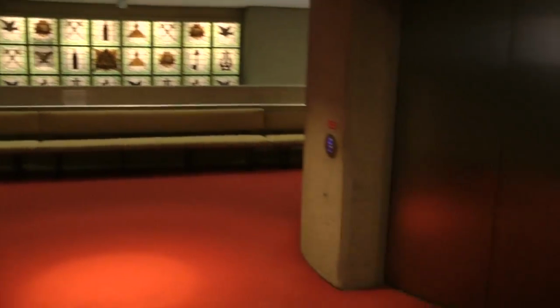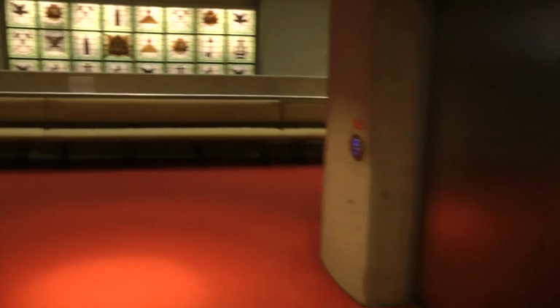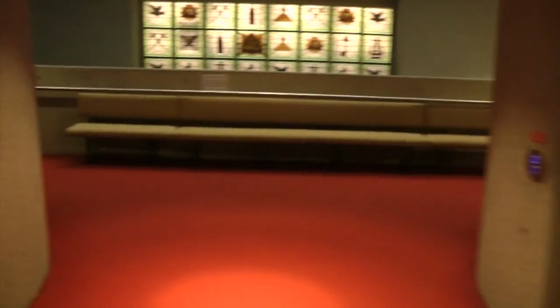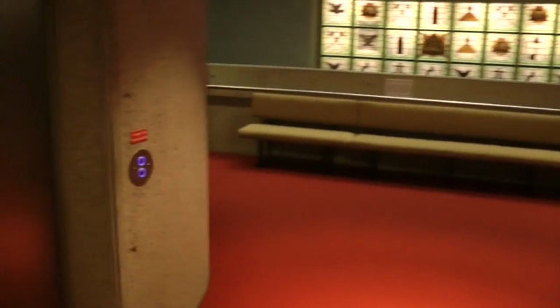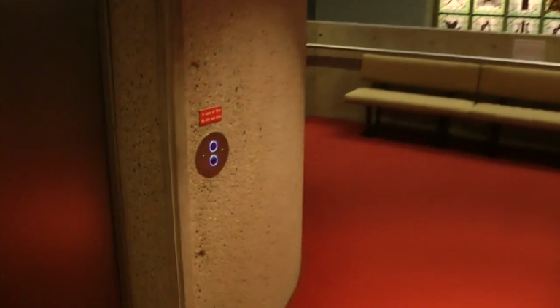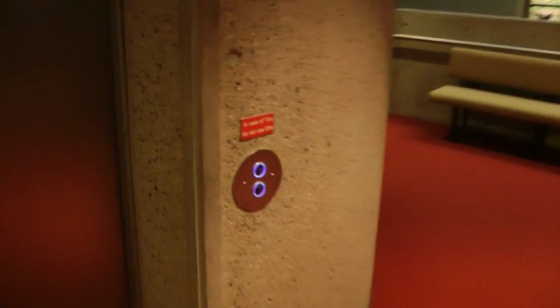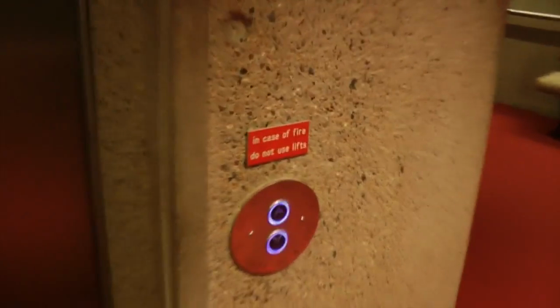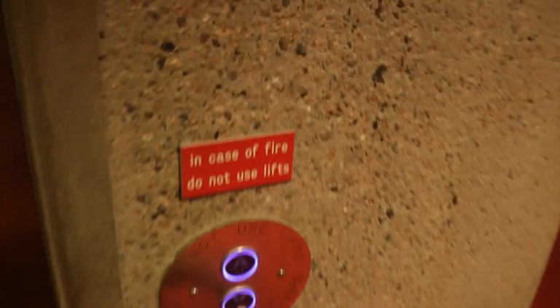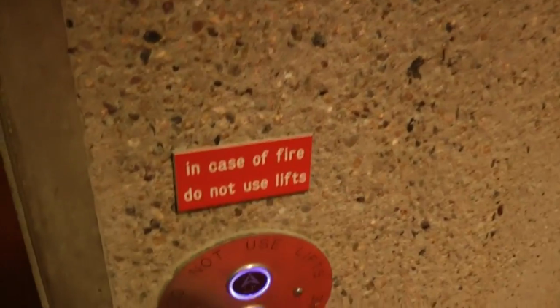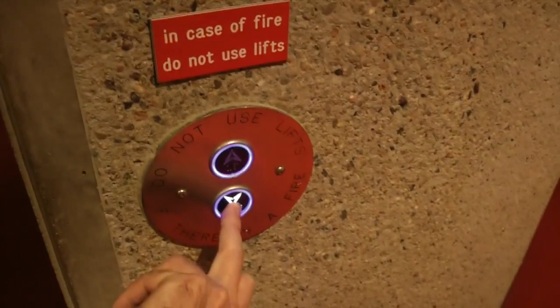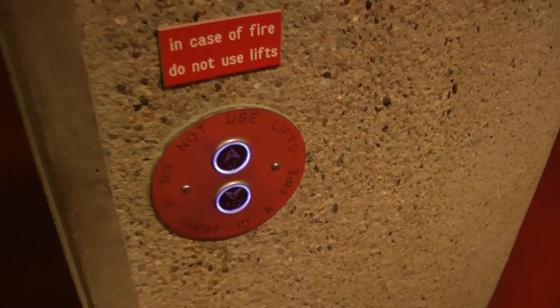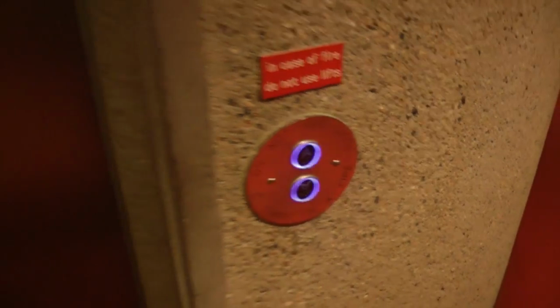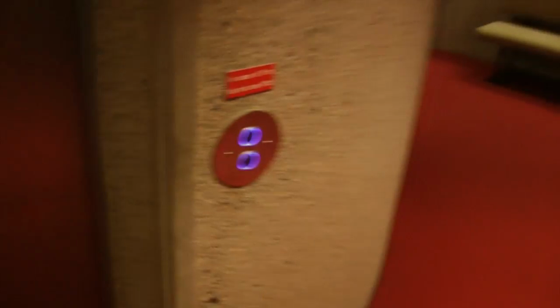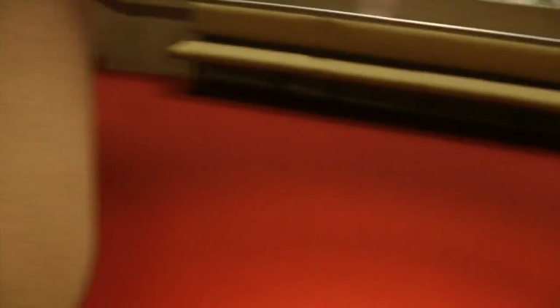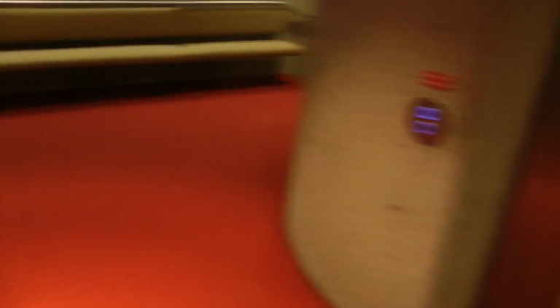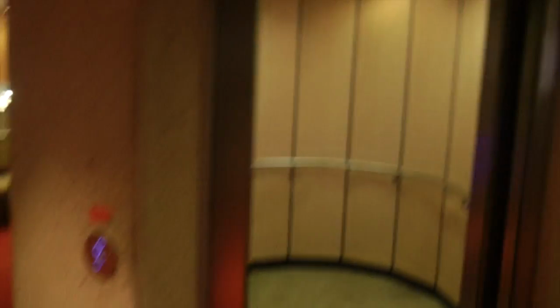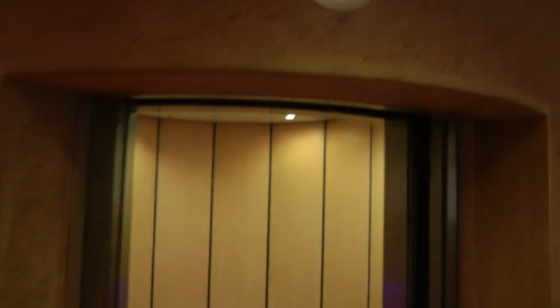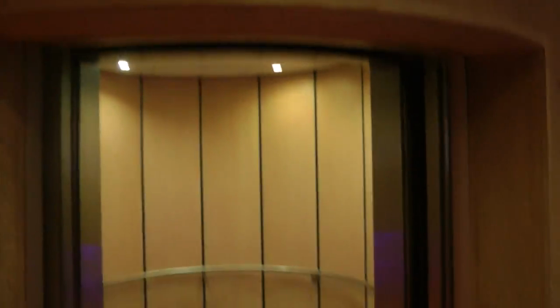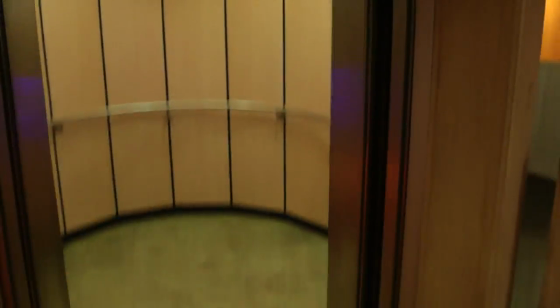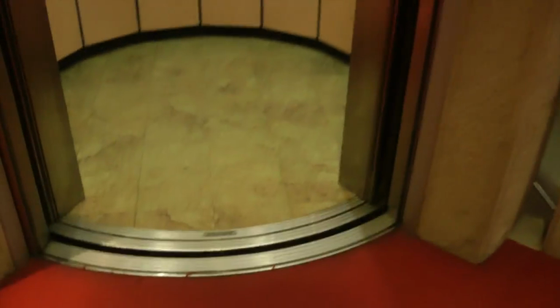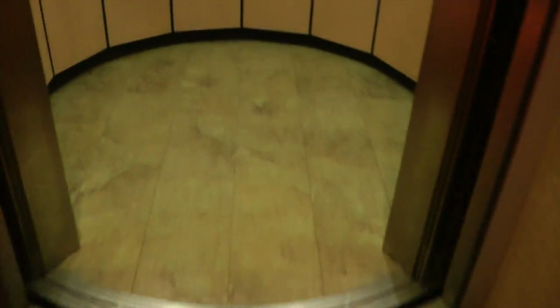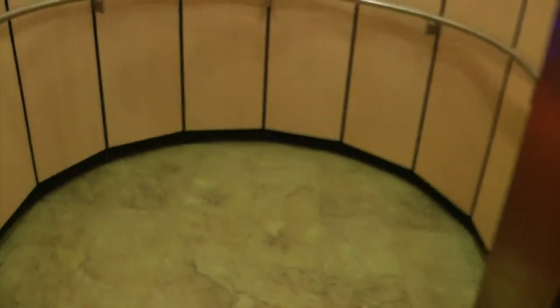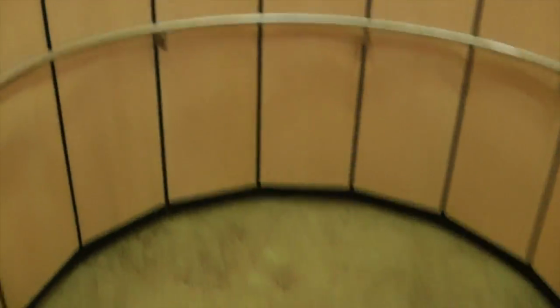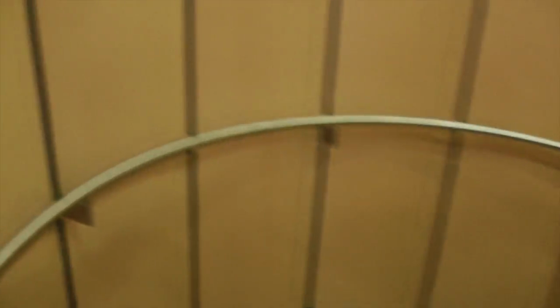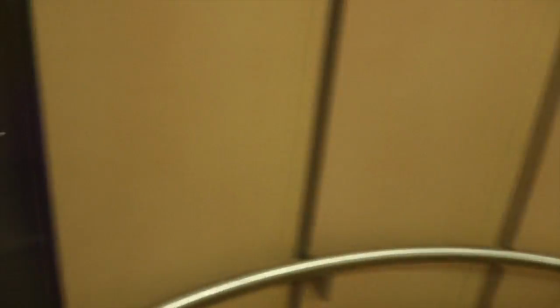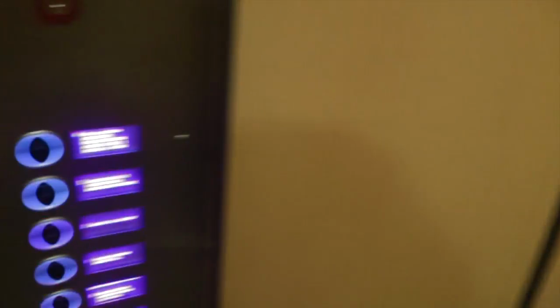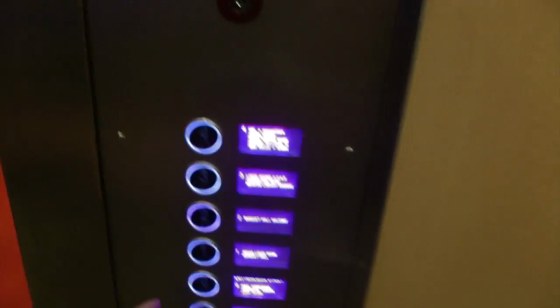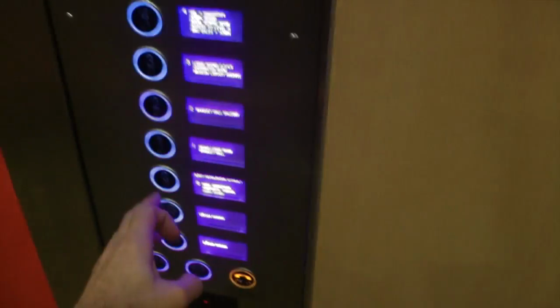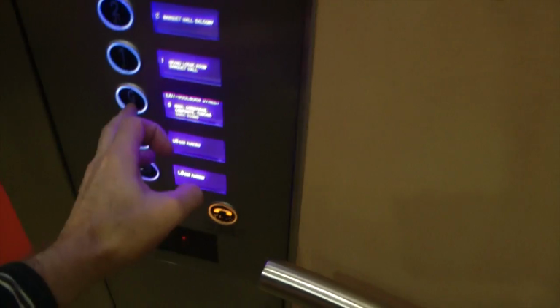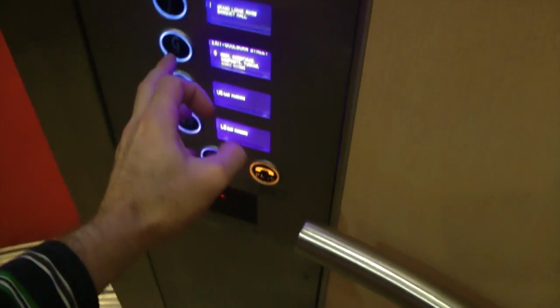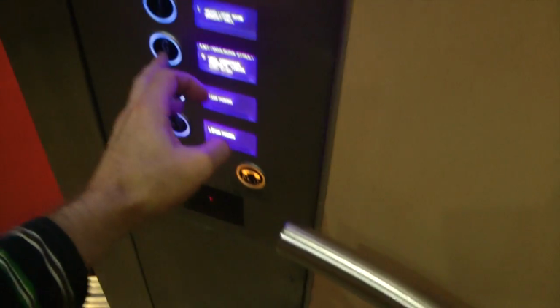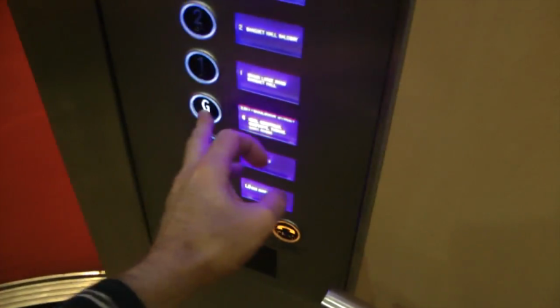So let's get a lift. And there's the opening door — we'll go into the round lift, one of the Masonic pillars.